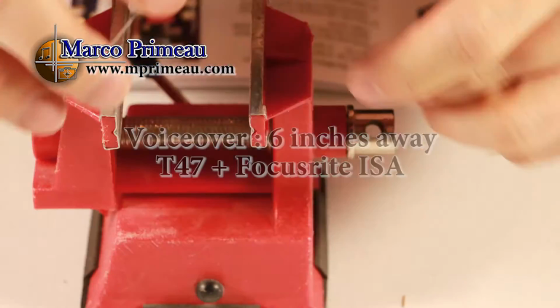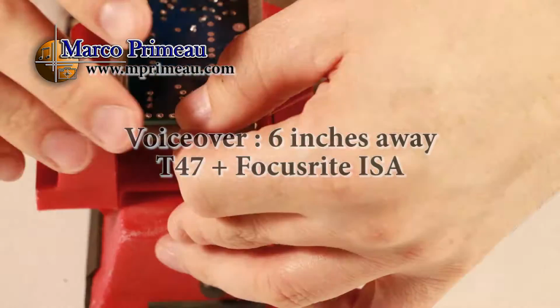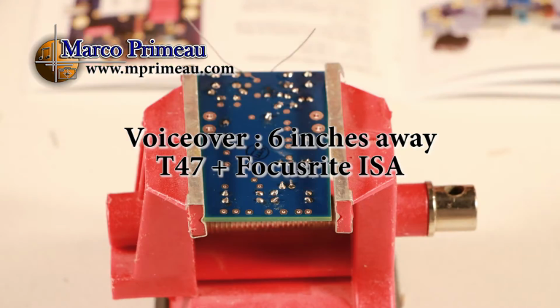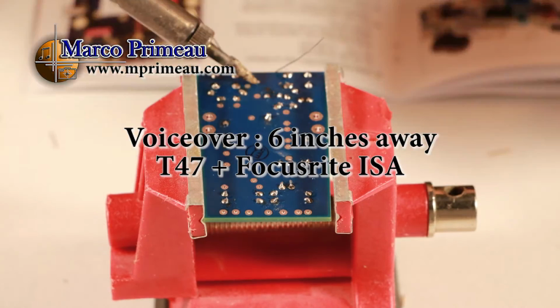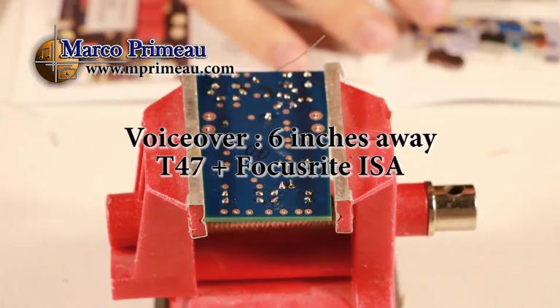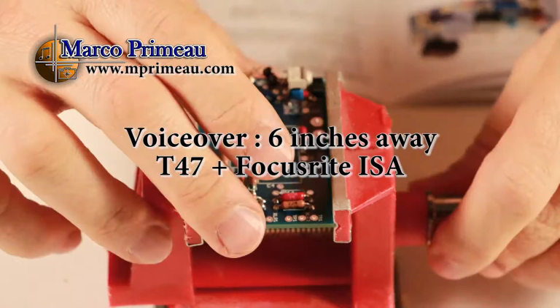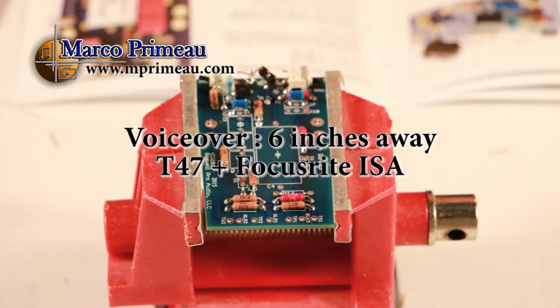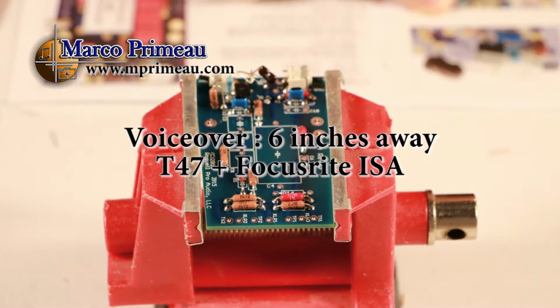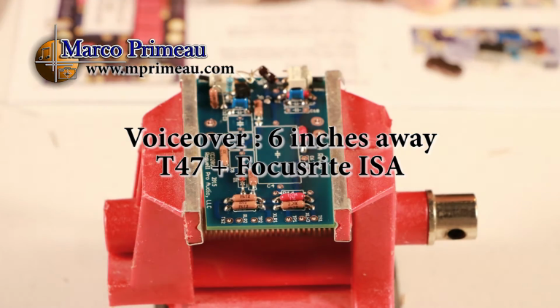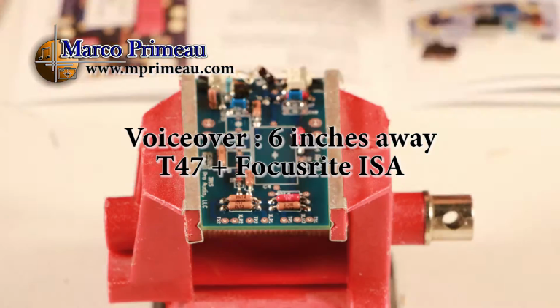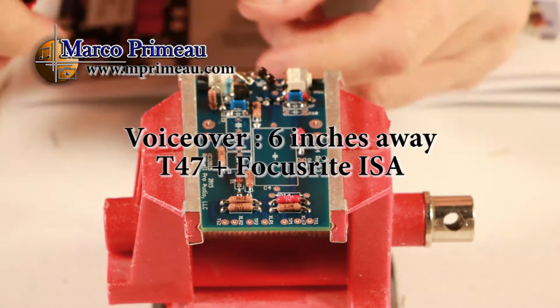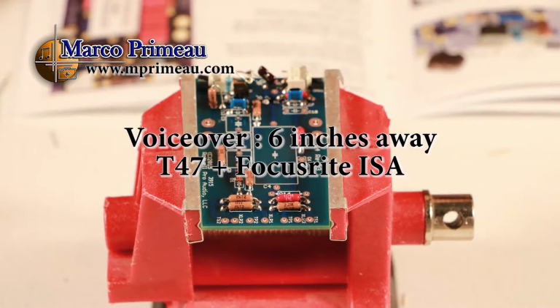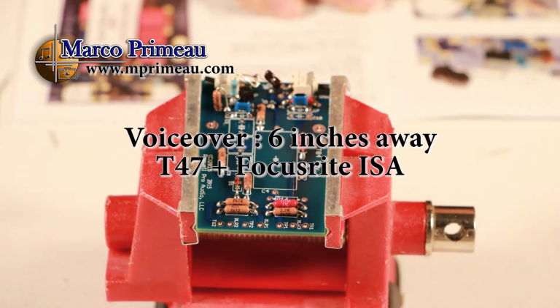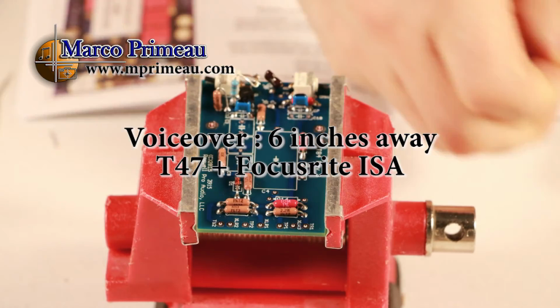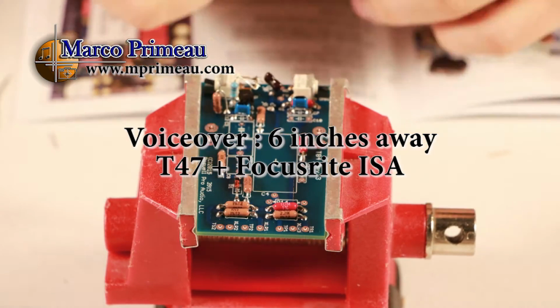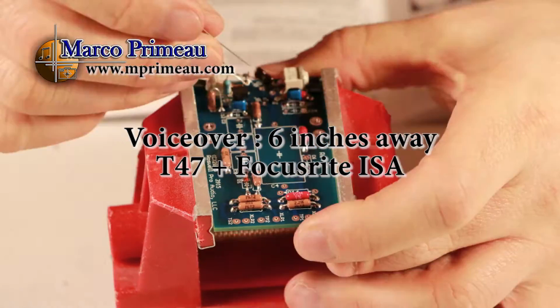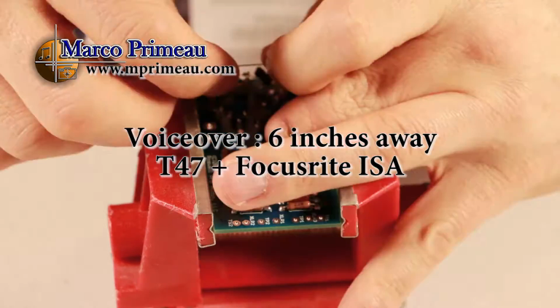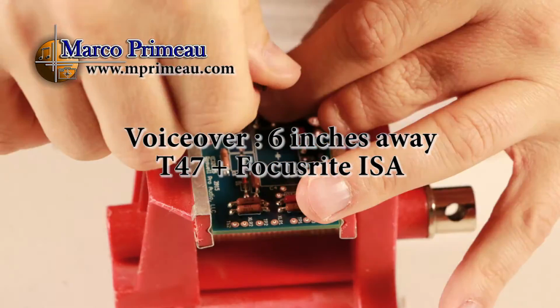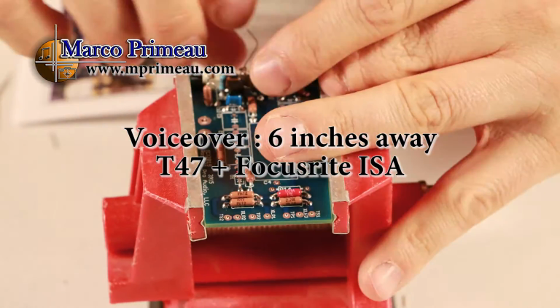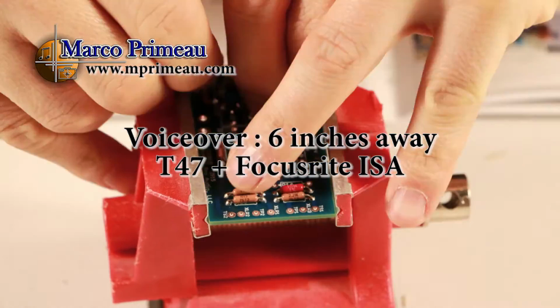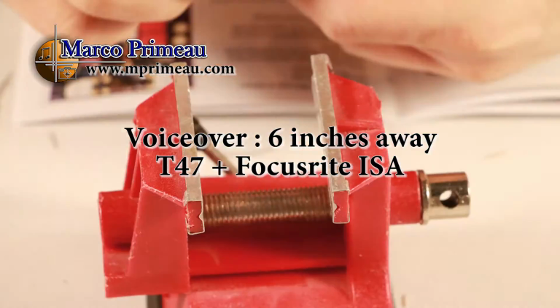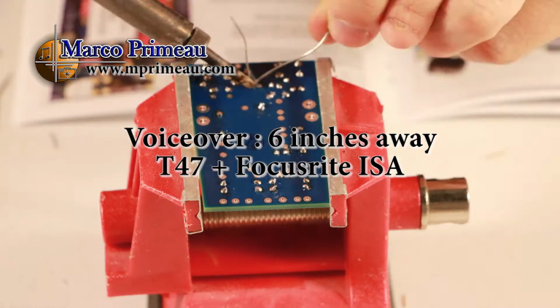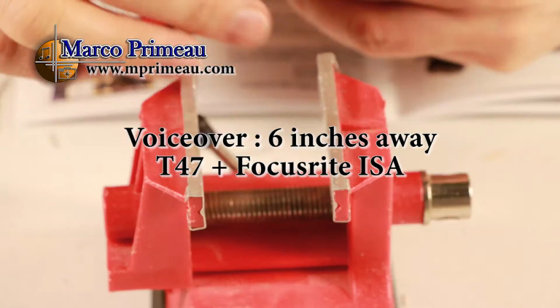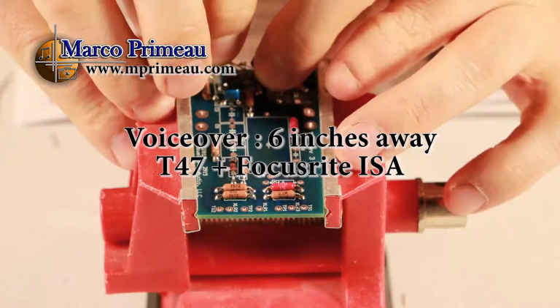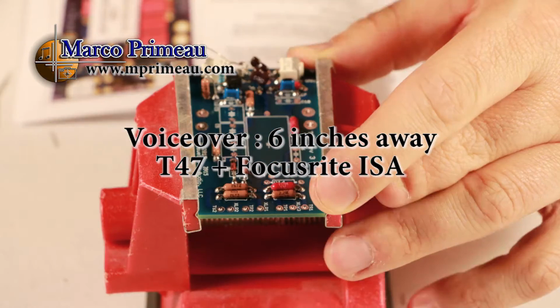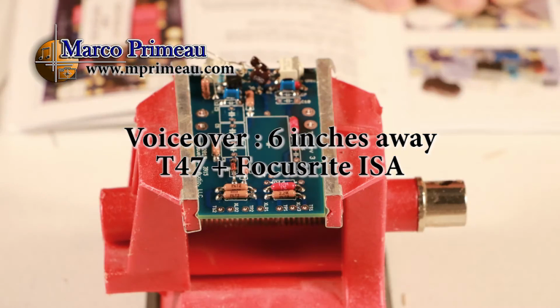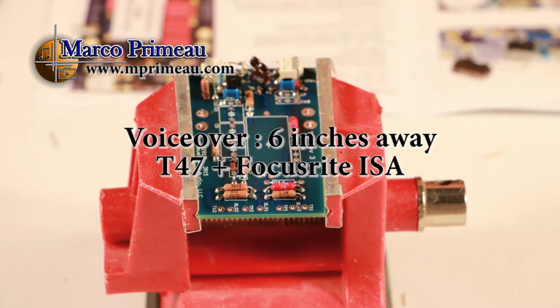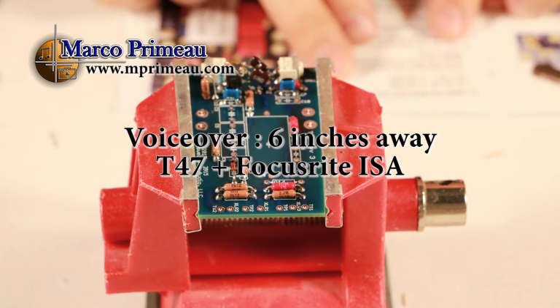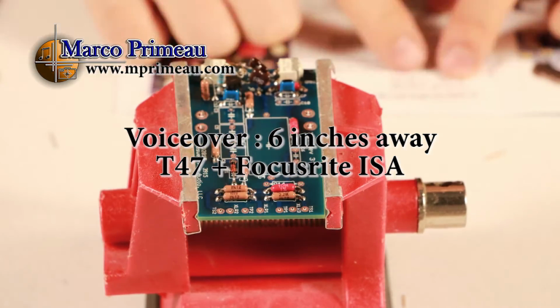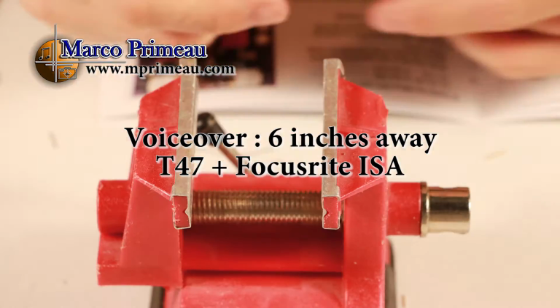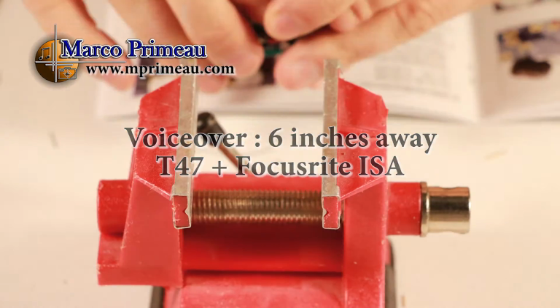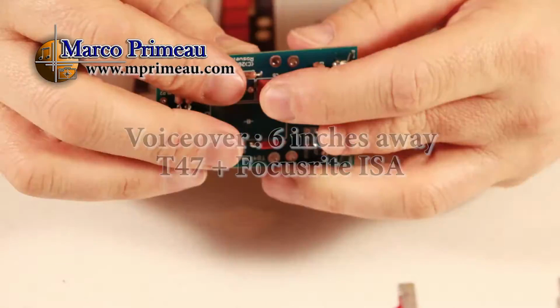Throughout this video, you hear my voice through the T47 with a Focusrite ISA preamp. No EQ, compression, or any effect was applied to the signal.